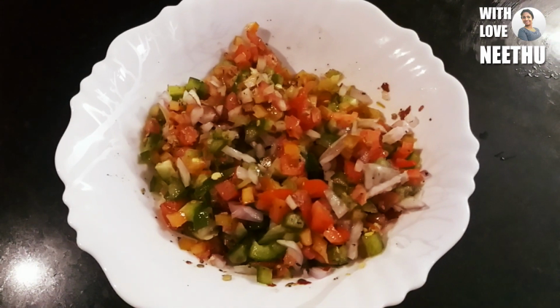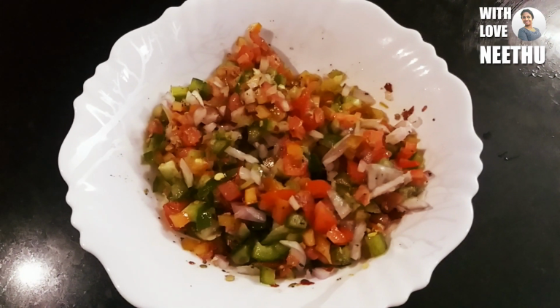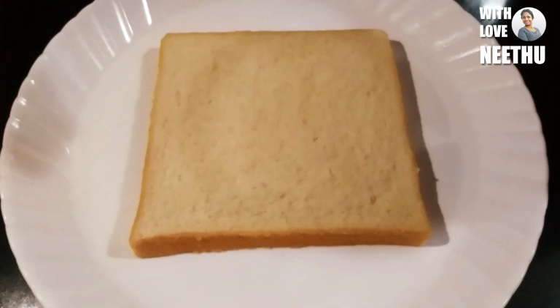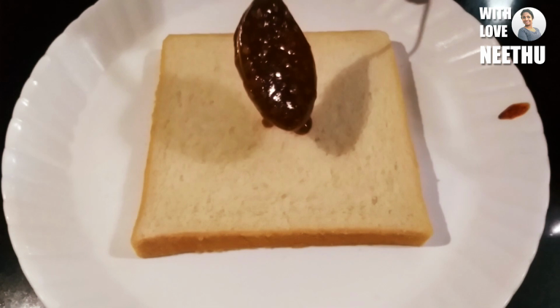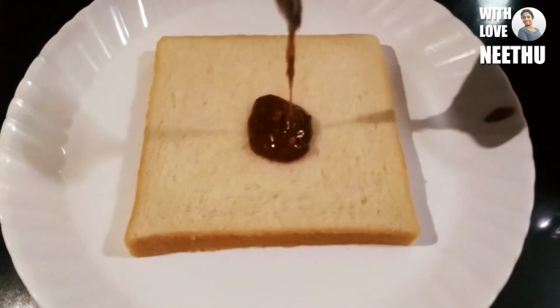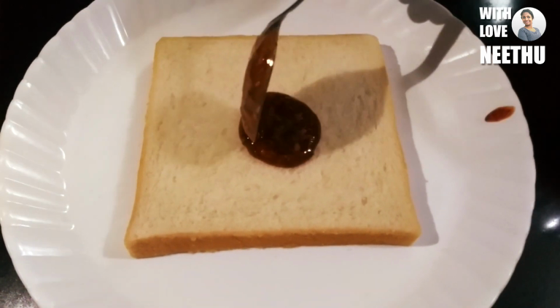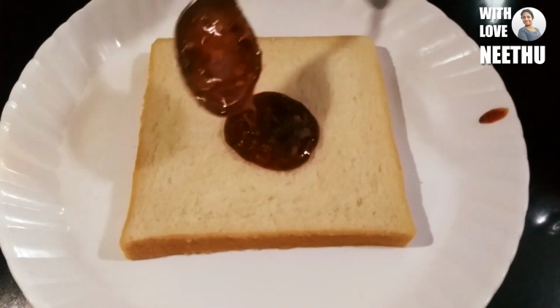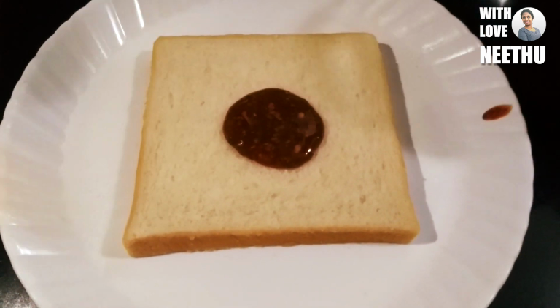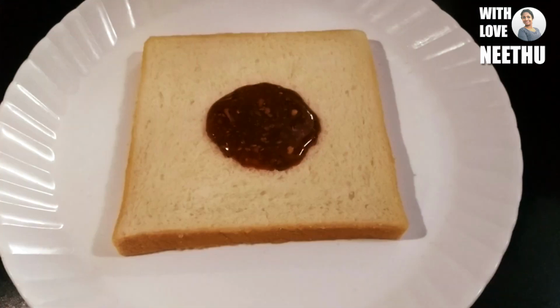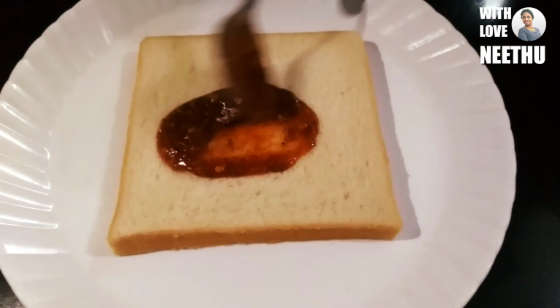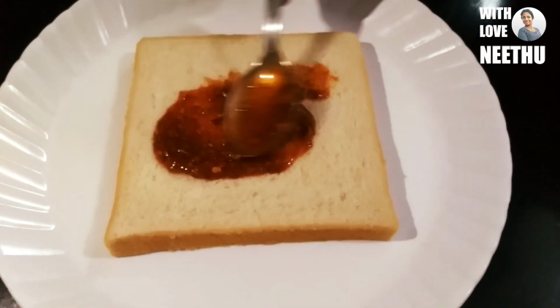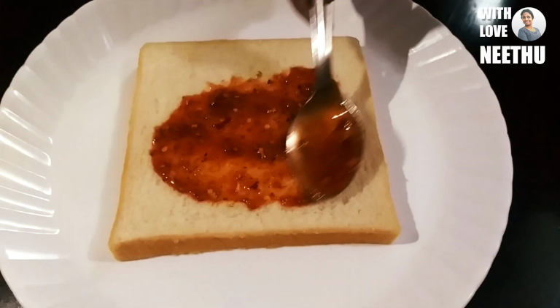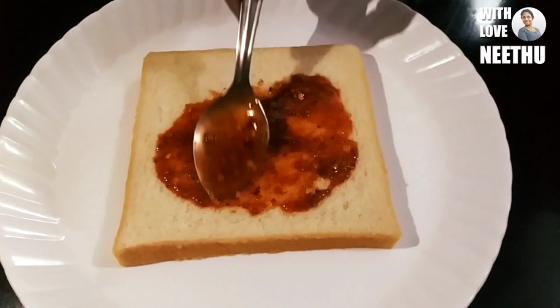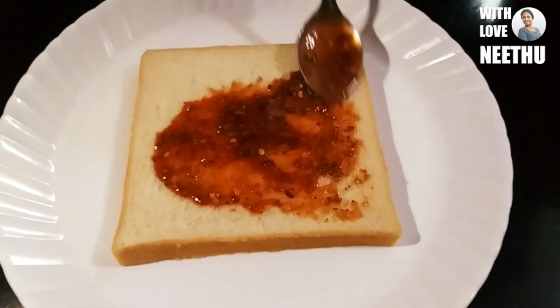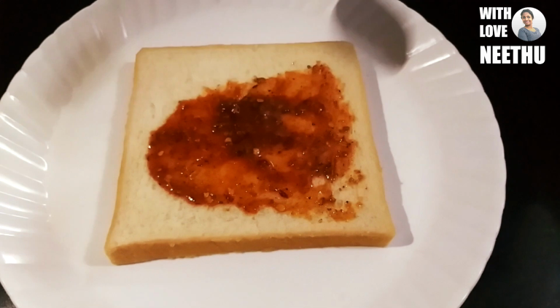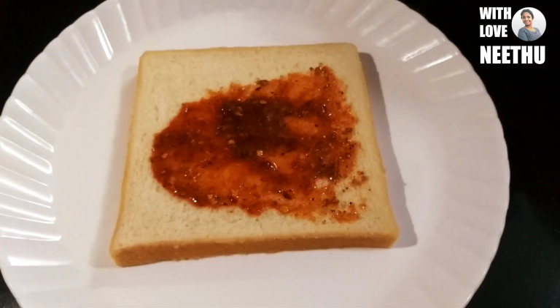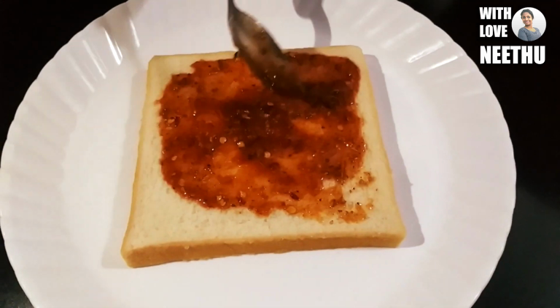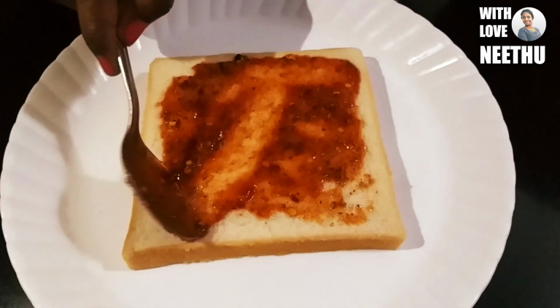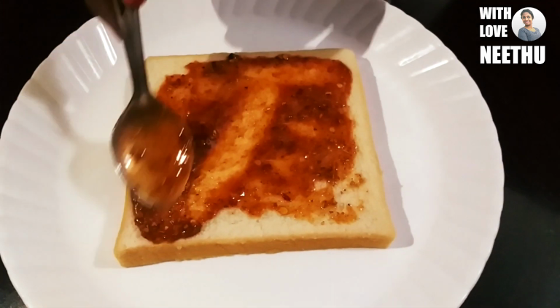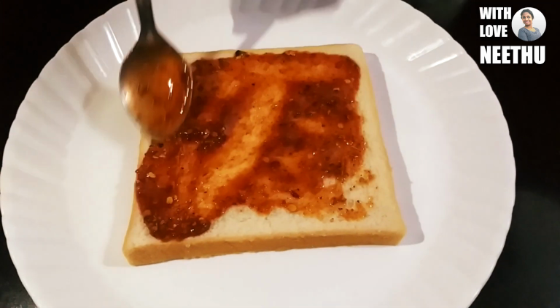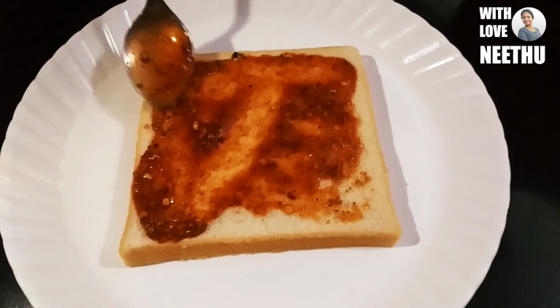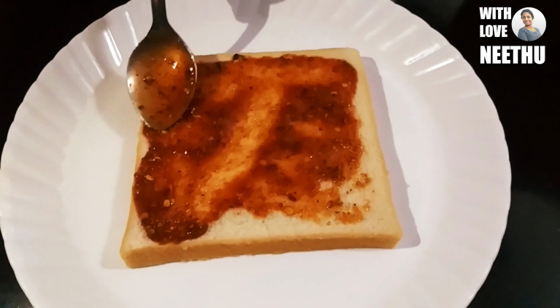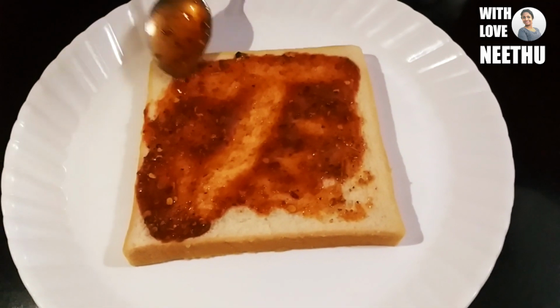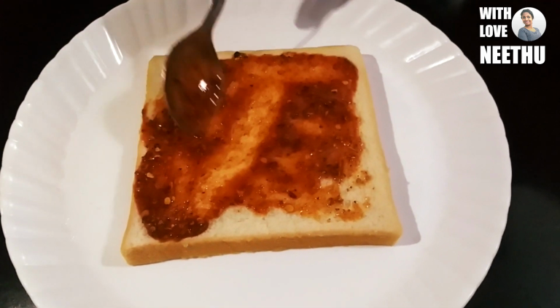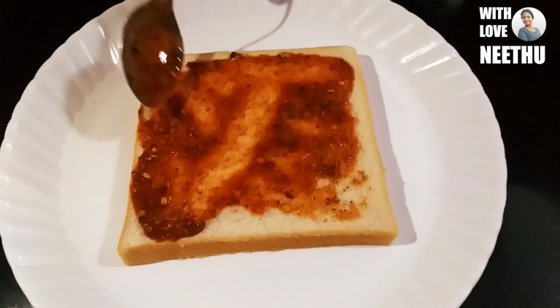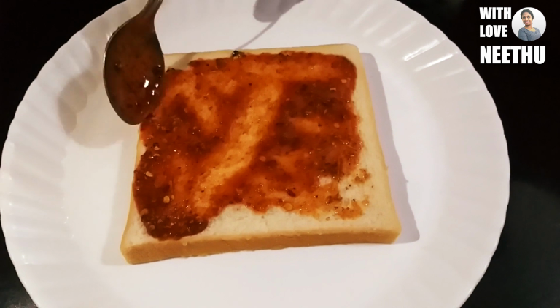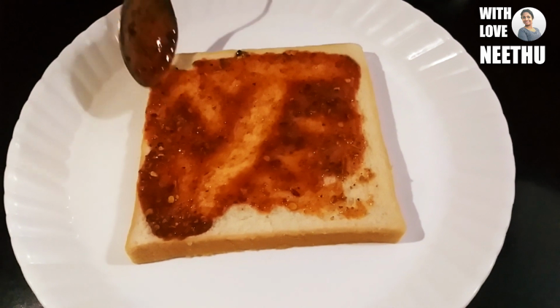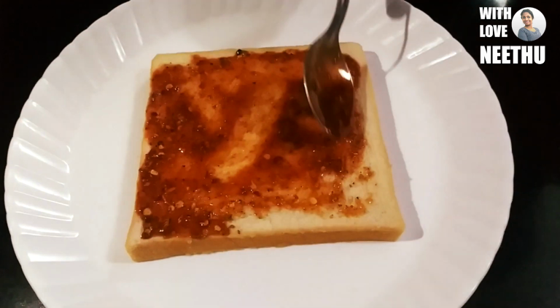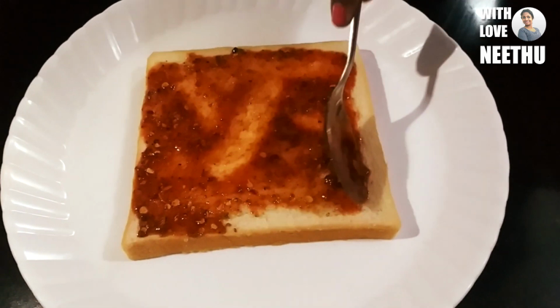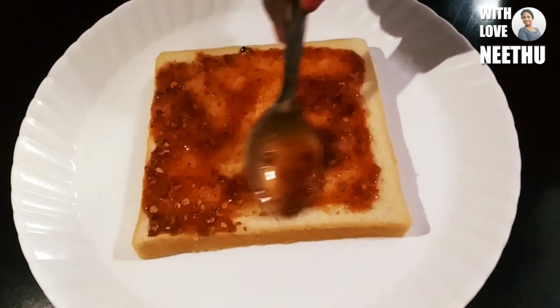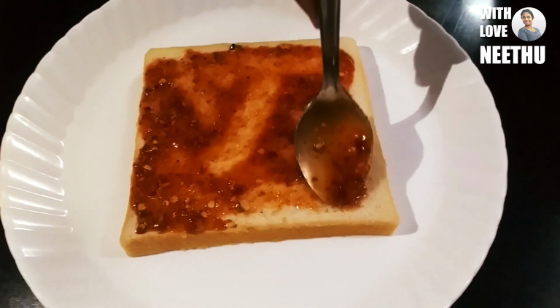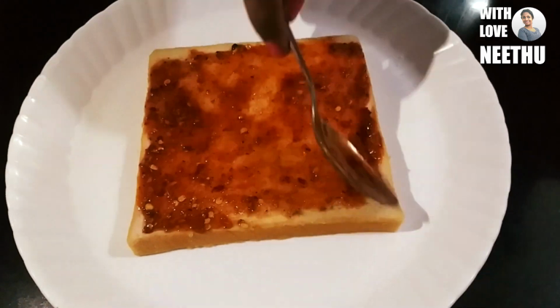If you have the vegetable salad, we have some pizza sauce on the side. We will put the sauce on every side of the bread.